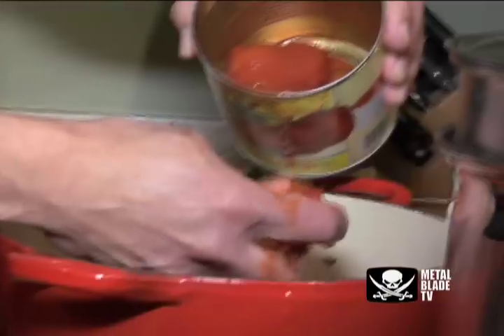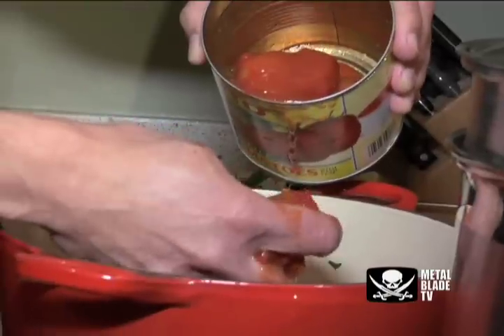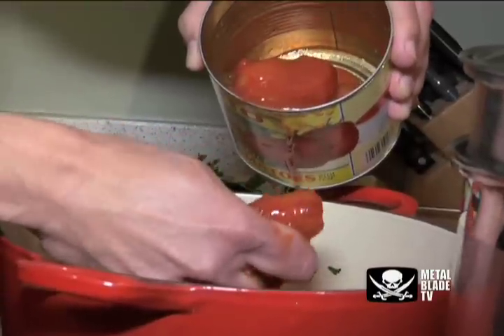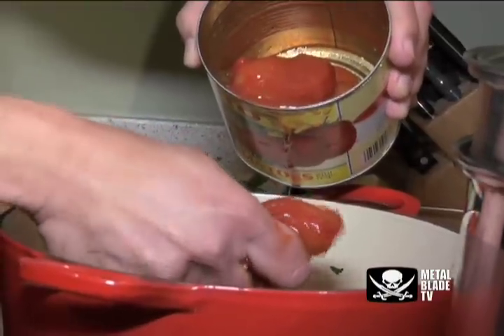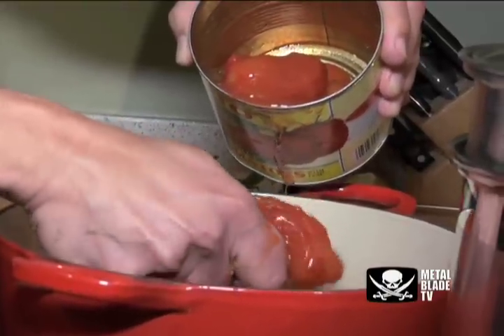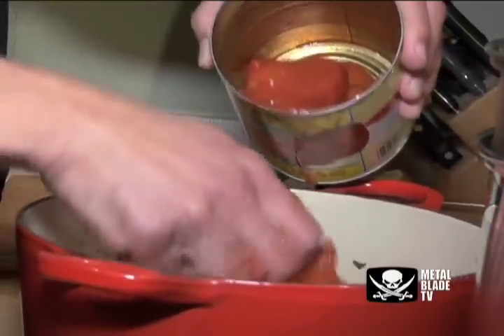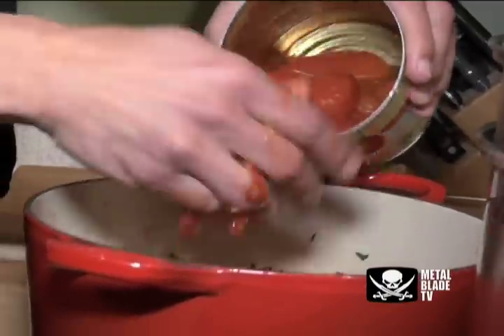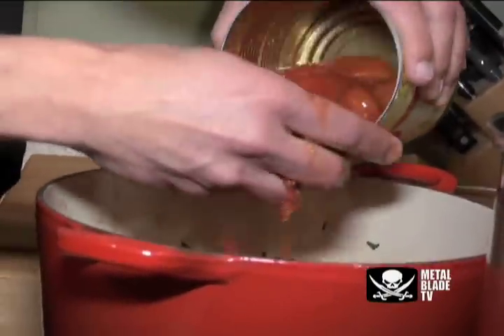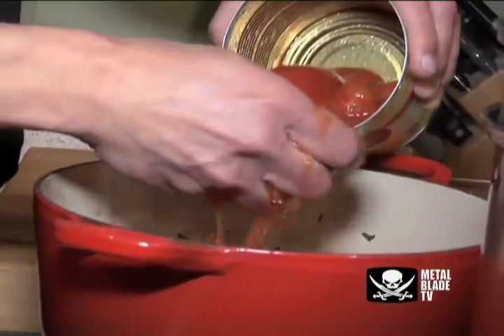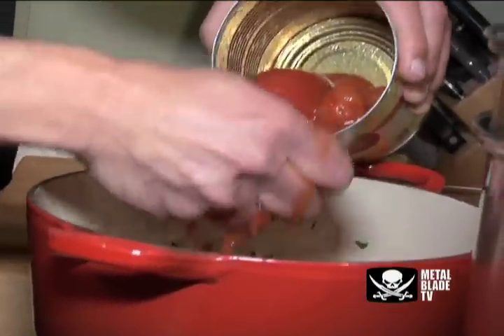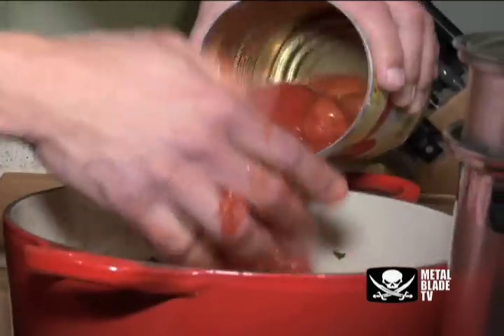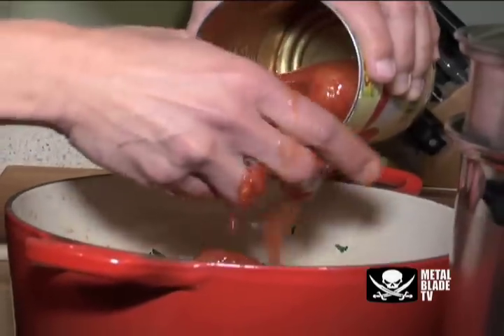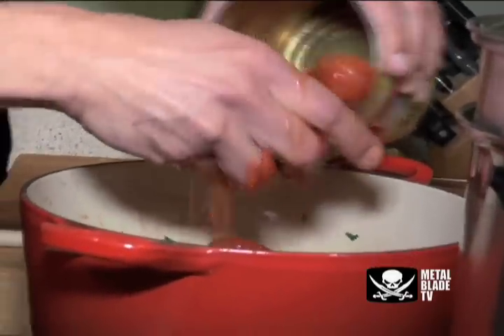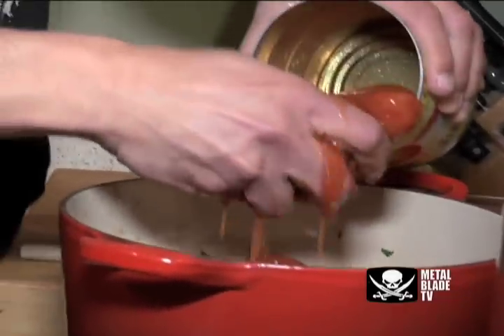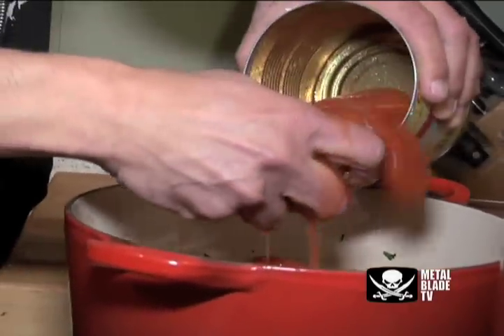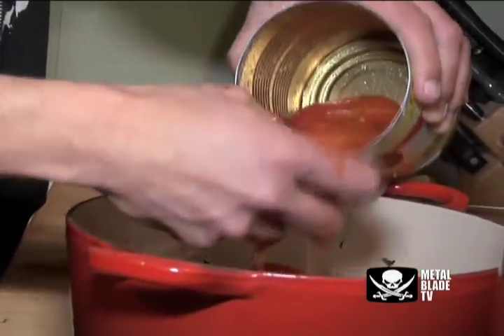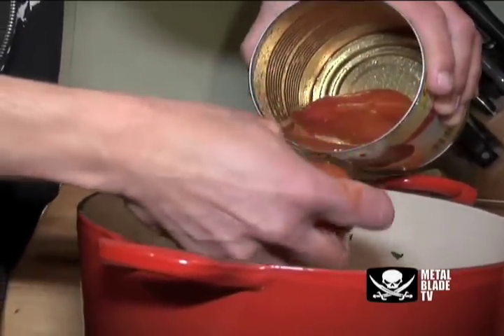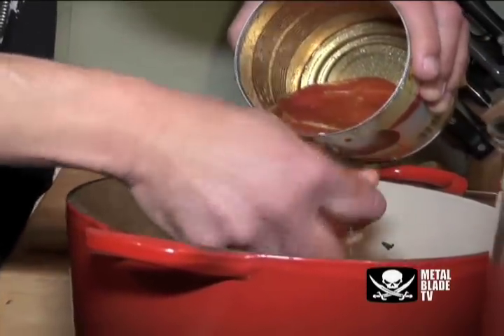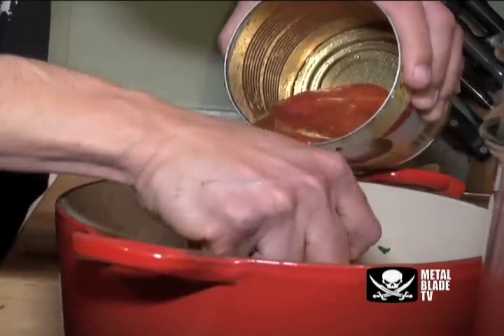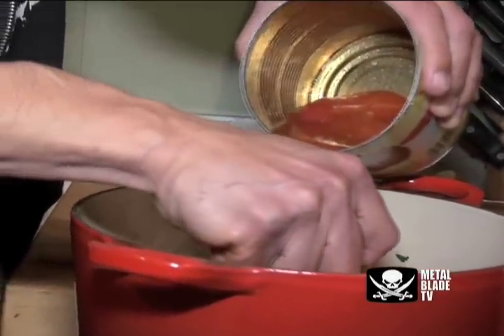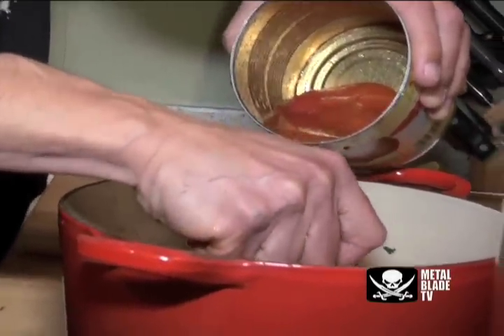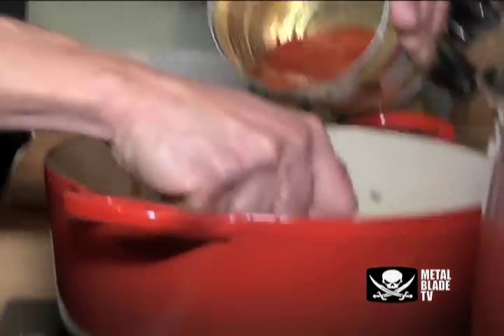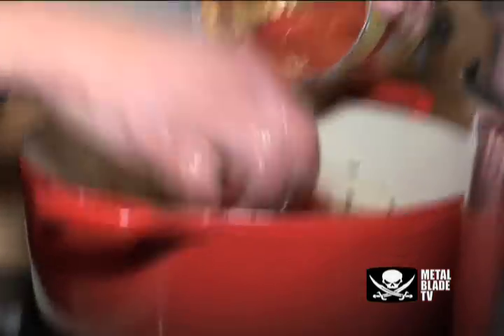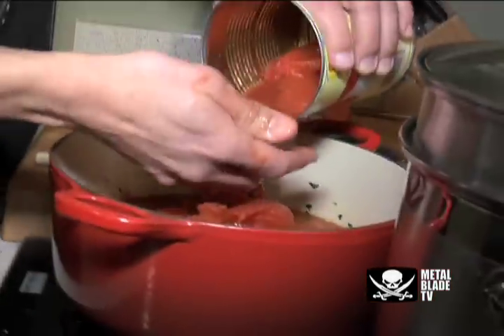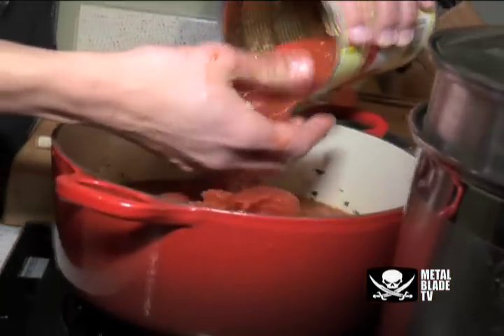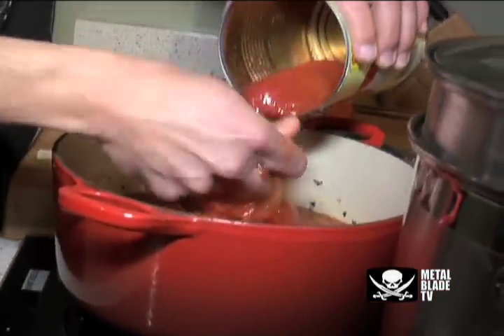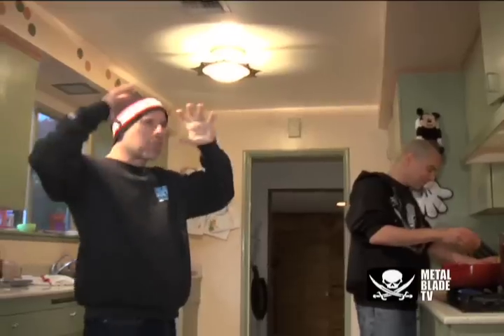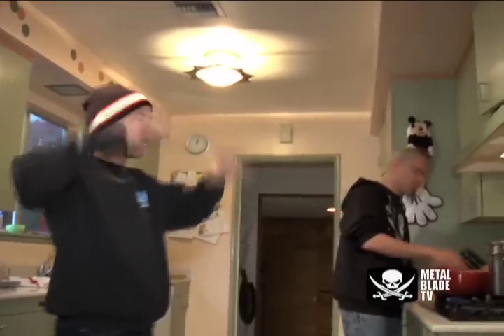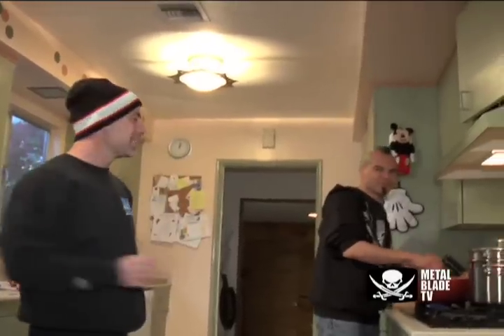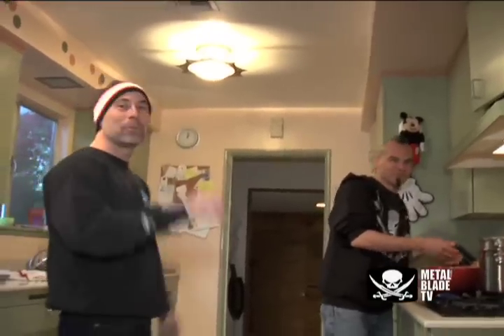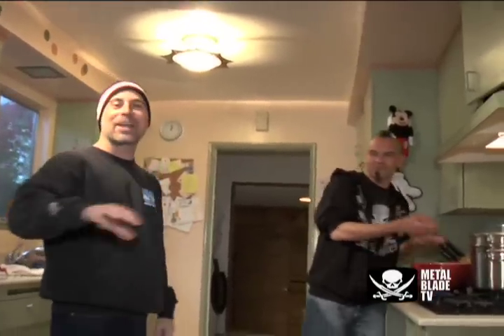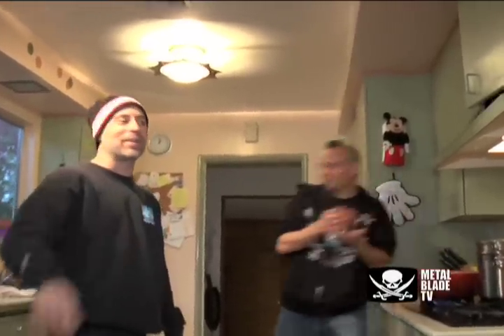I'm going to mash them a little bit with my hand. Hopefully Joey washed his hand. I did, several times. Did that come through on the mic? That sounds bad.